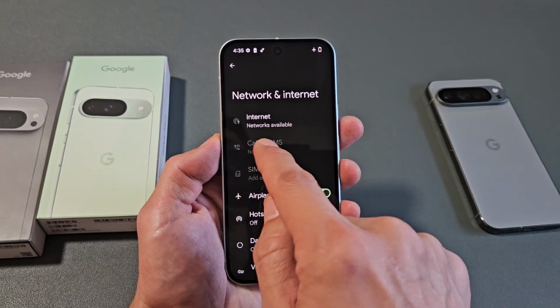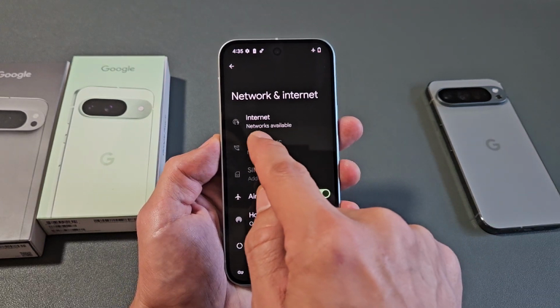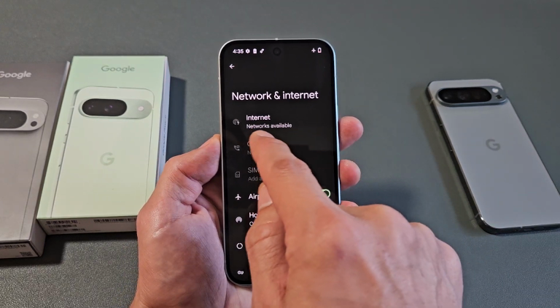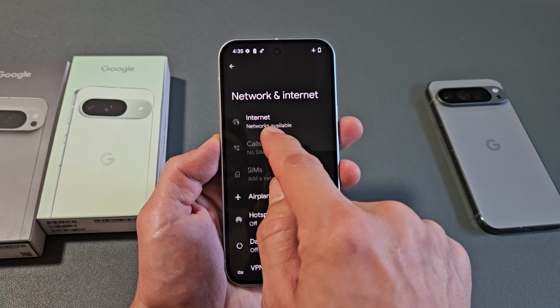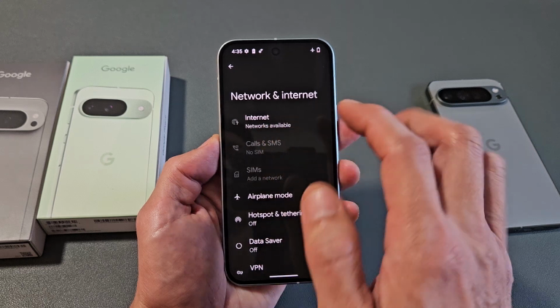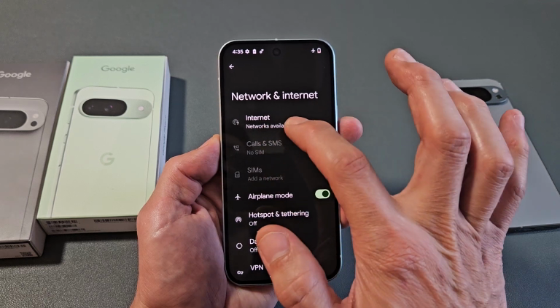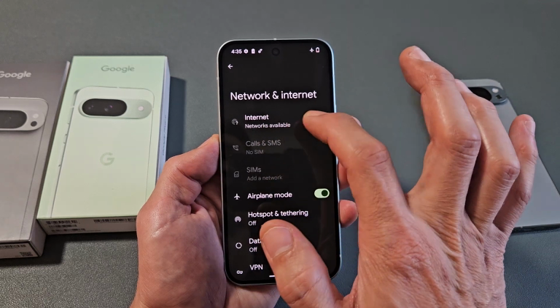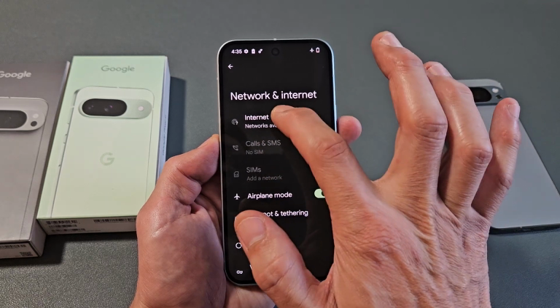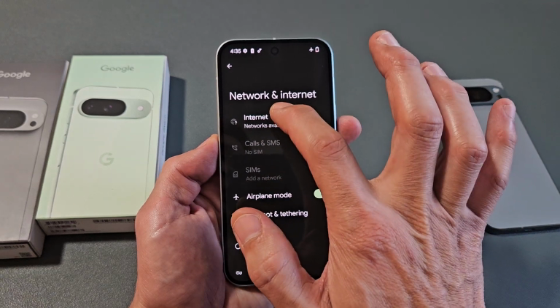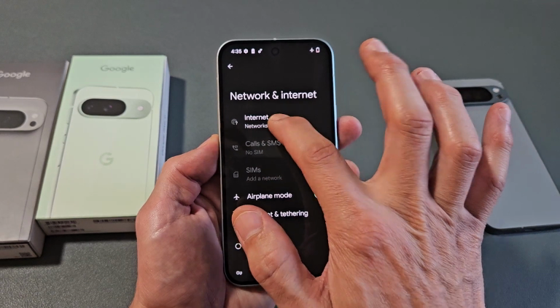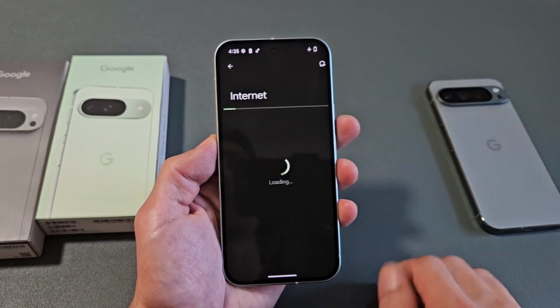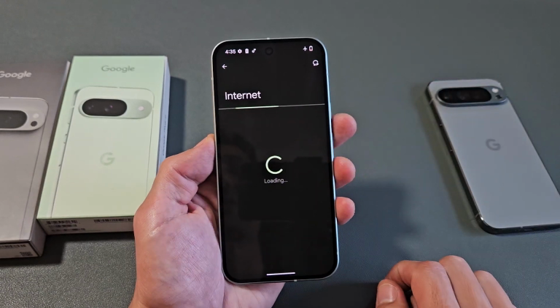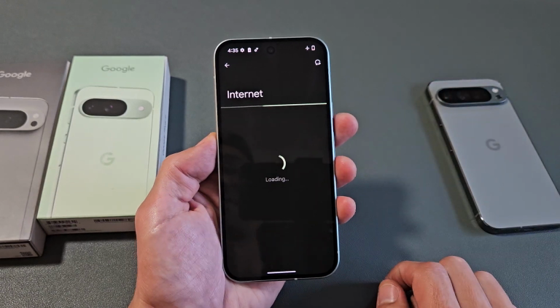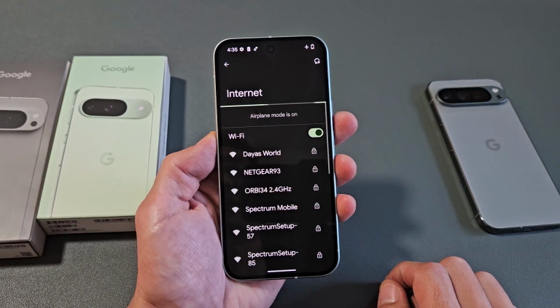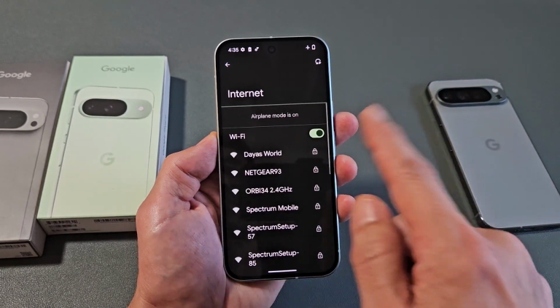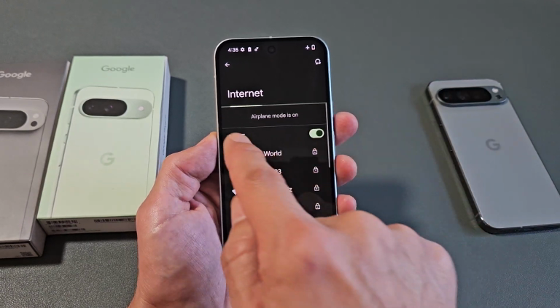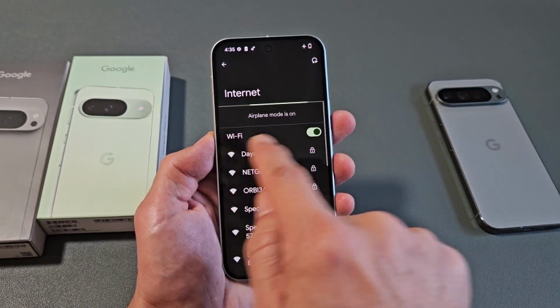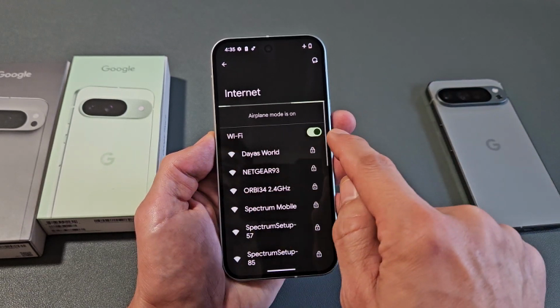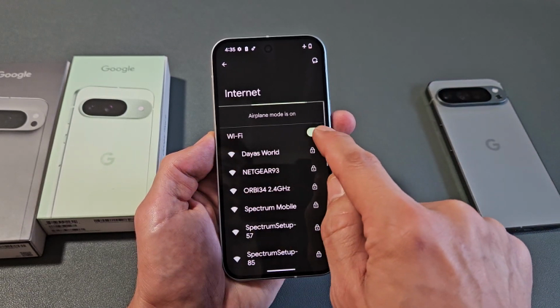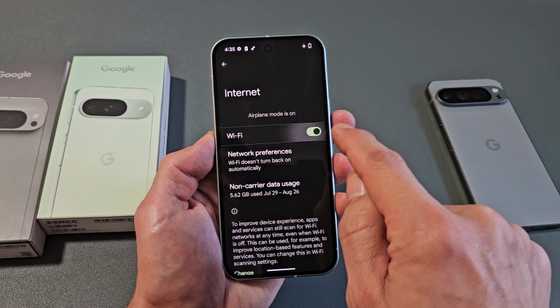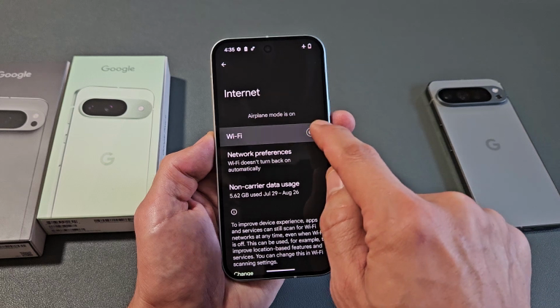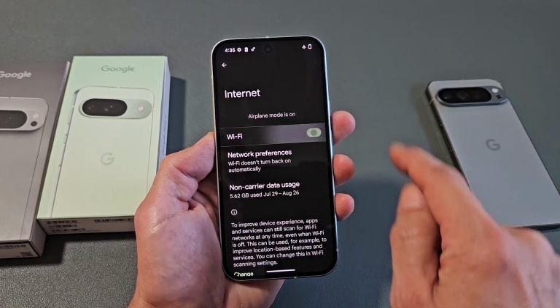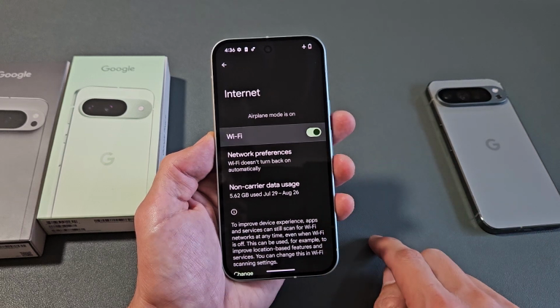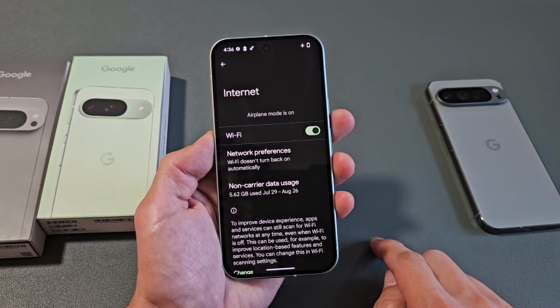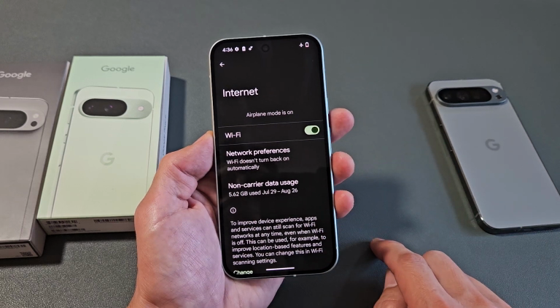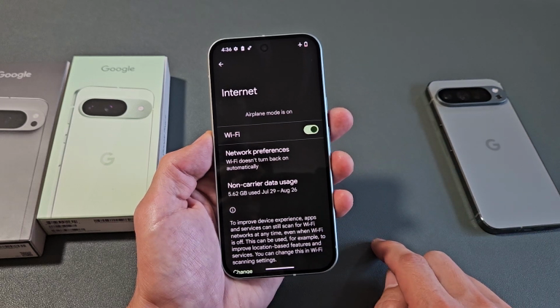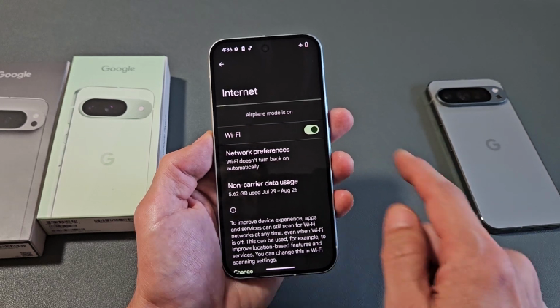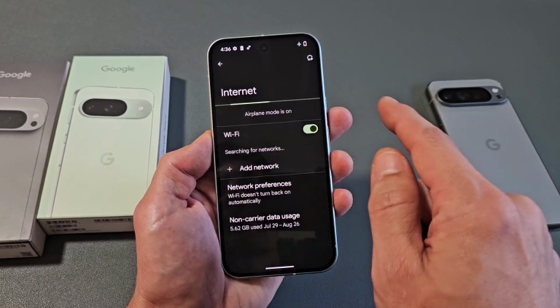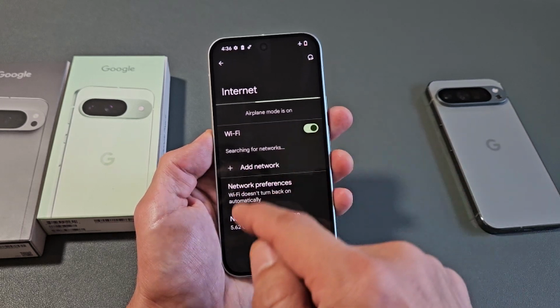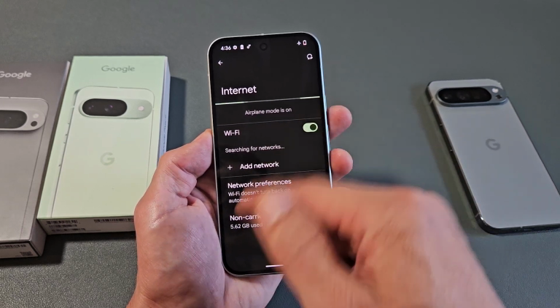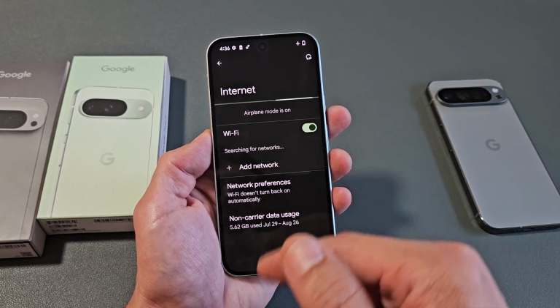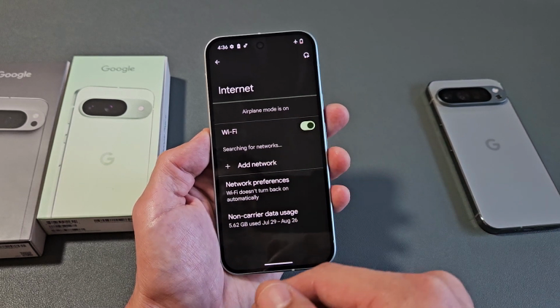Currently networks are available. I'm going to tap on Internet to connect to the Wi-Fi. It says Wi-Fi — make sure that this is toggled on, and let it scan.